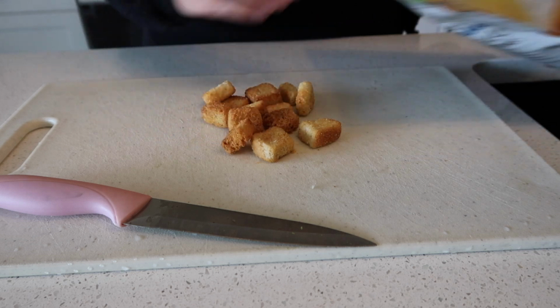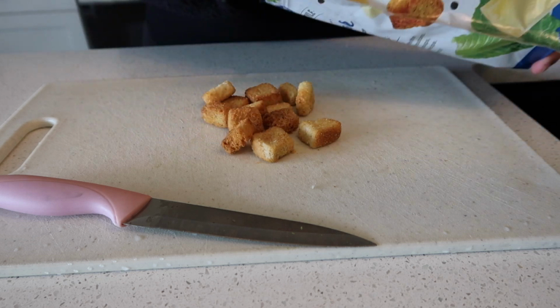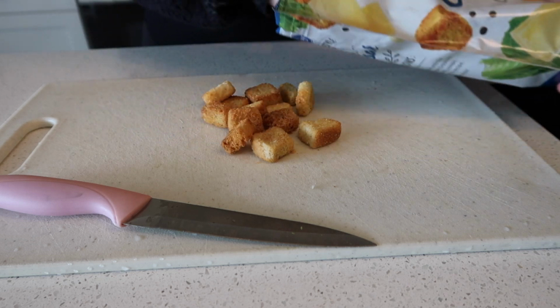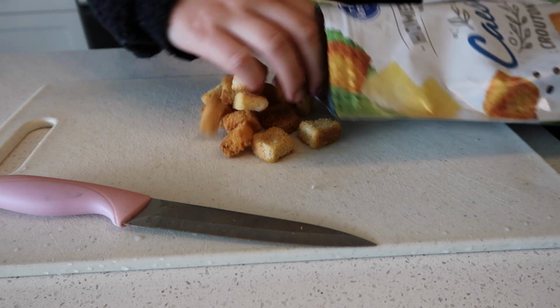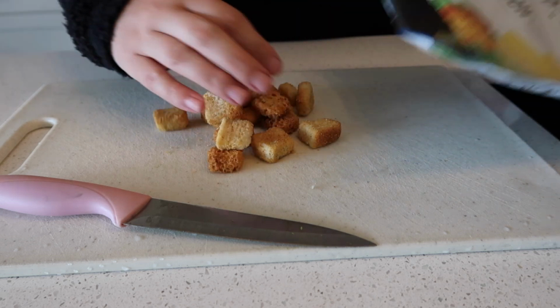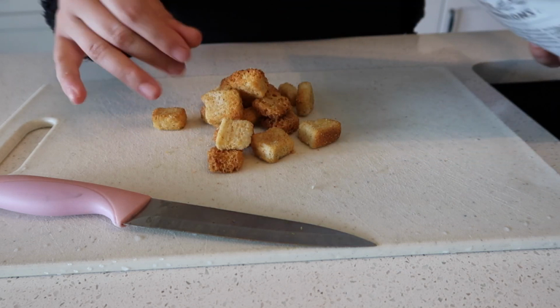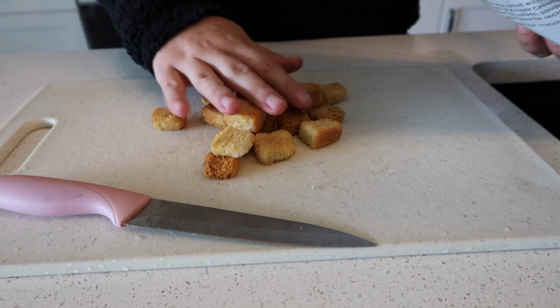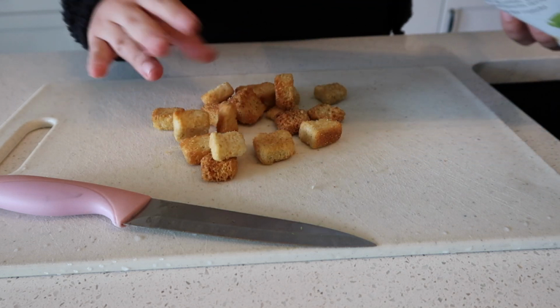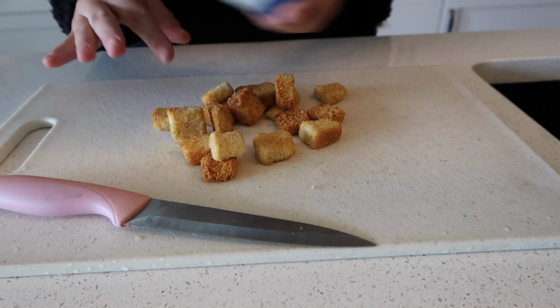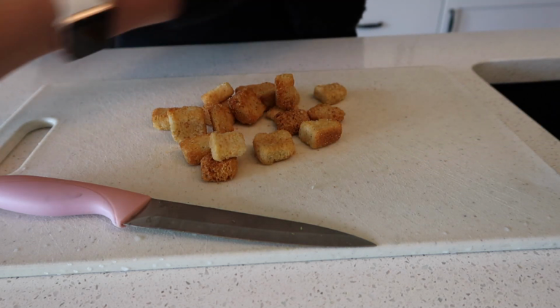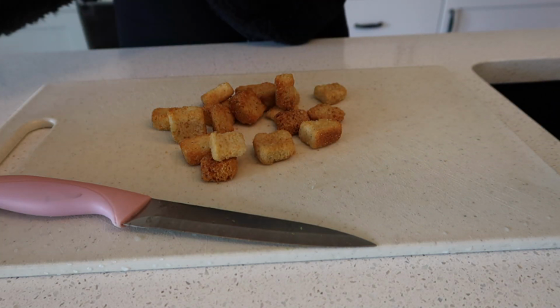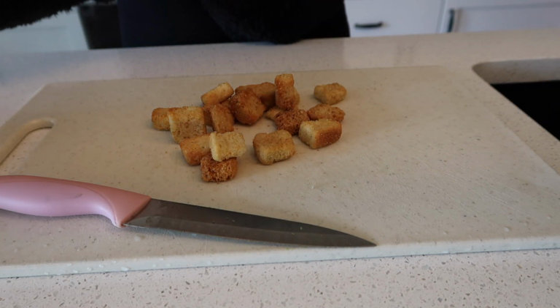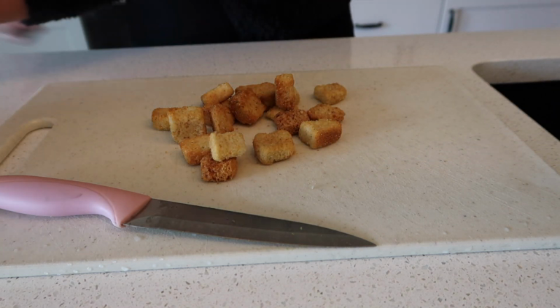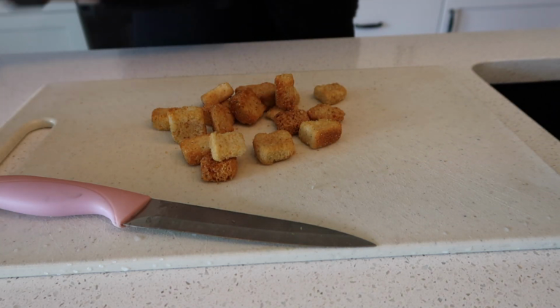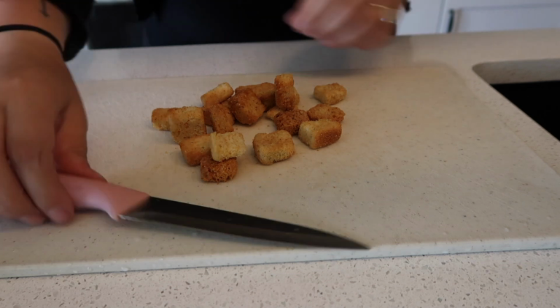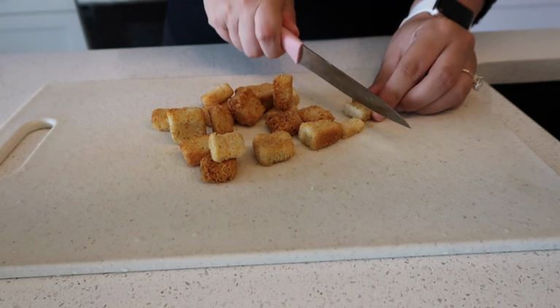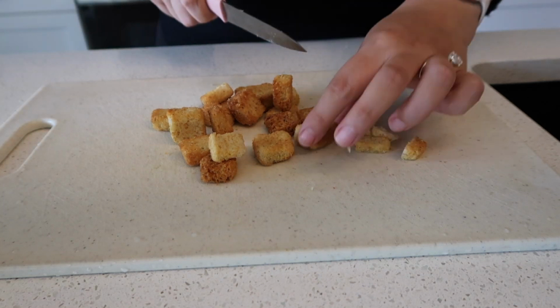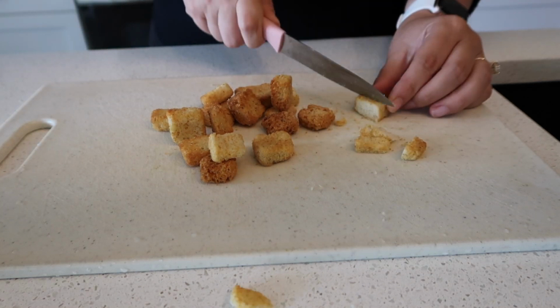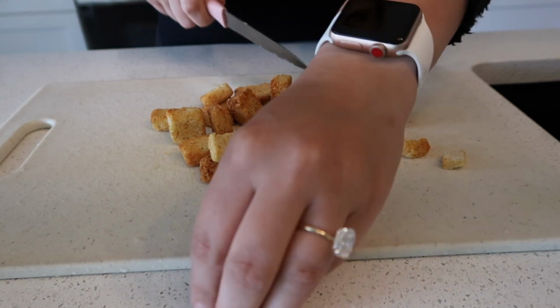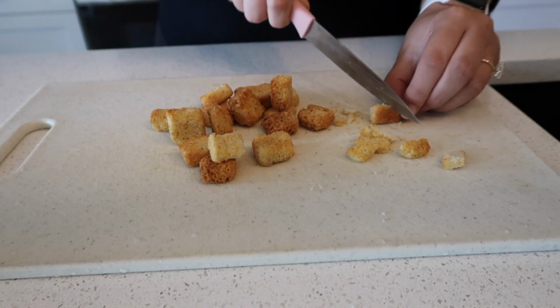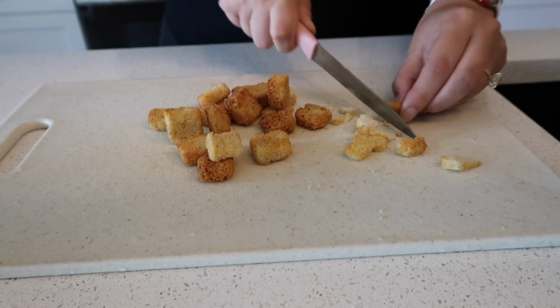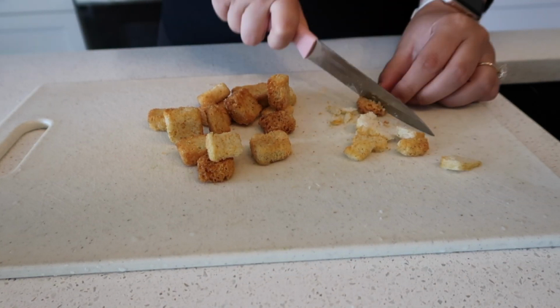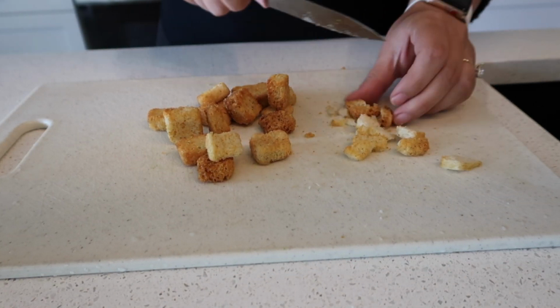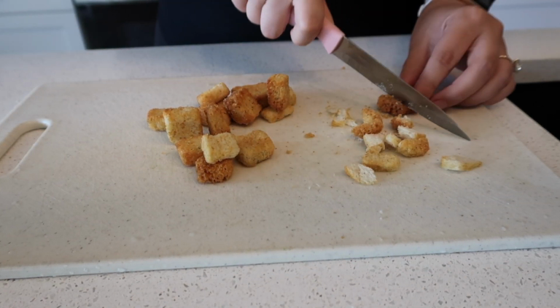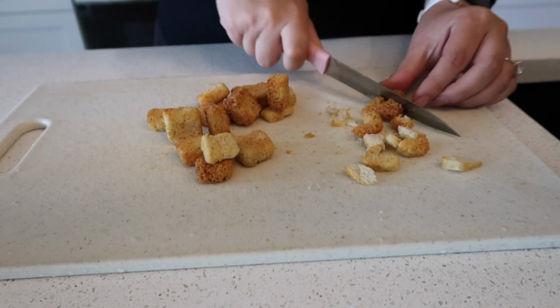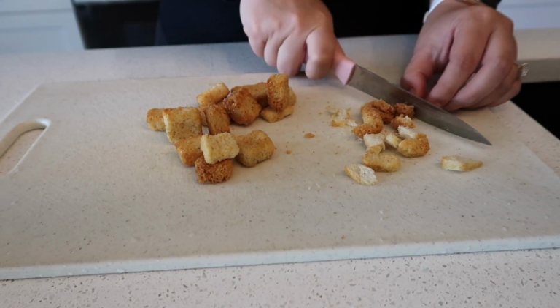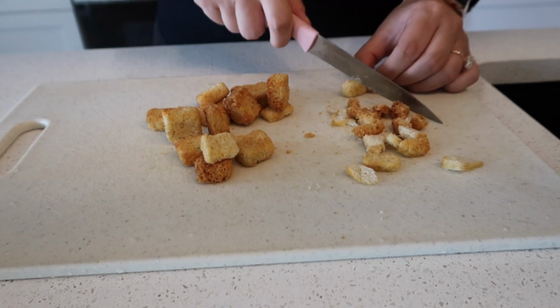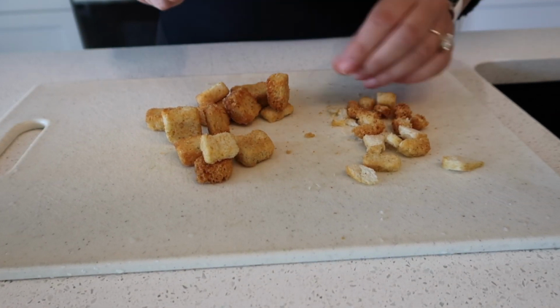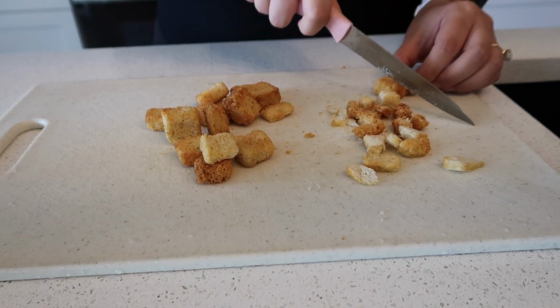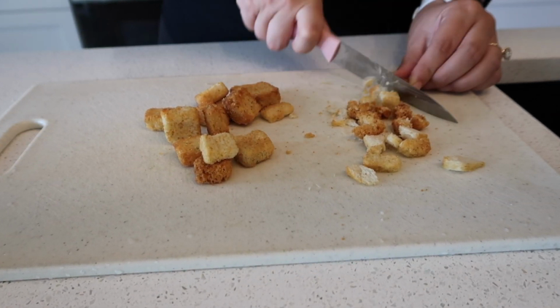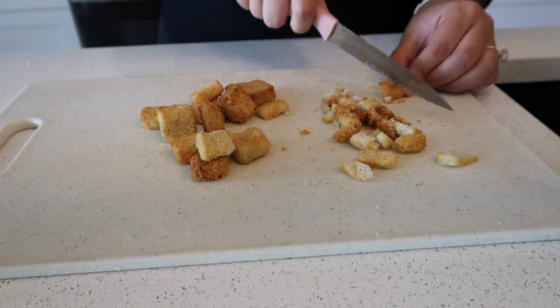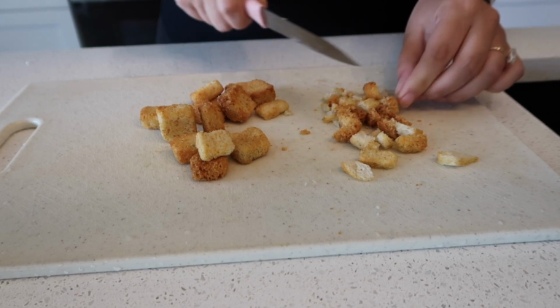I'm also going to be chopping some of these Caesar seasoned croutons just a little bit smaller for this dish — I just prefer them to be in like tiny bite-sized pieces.